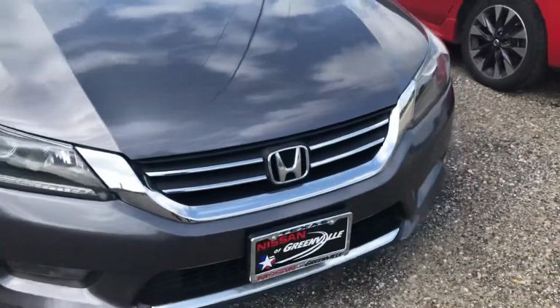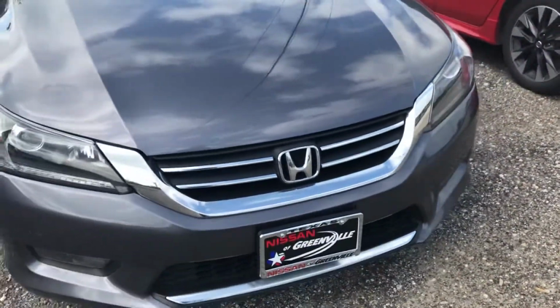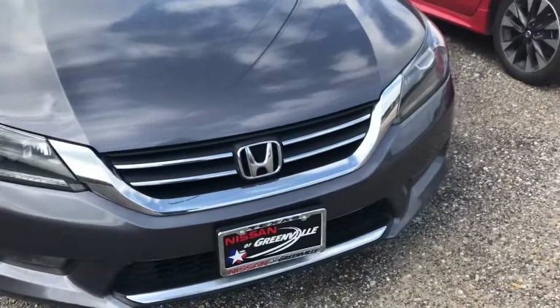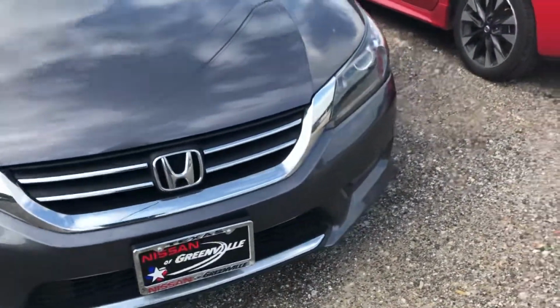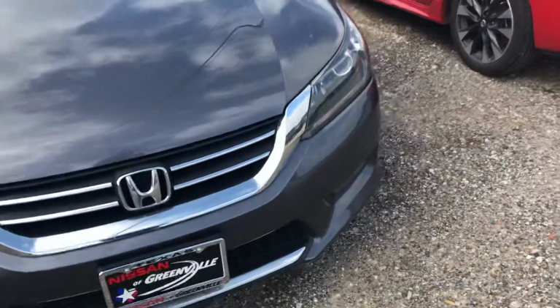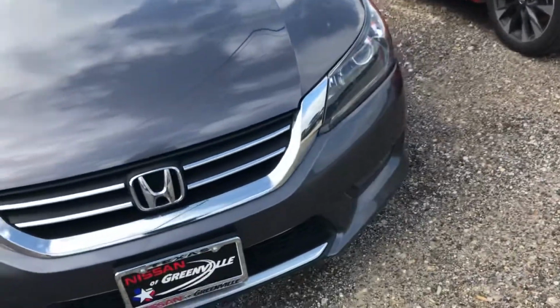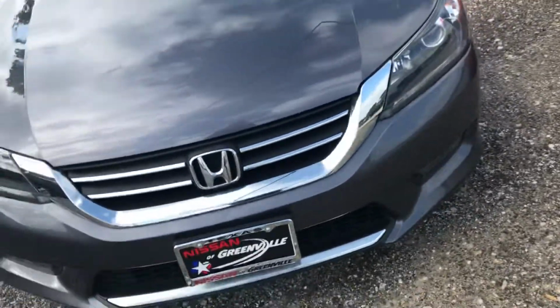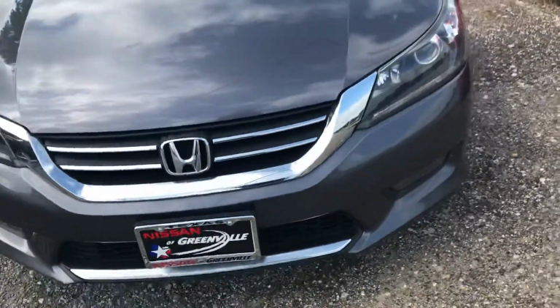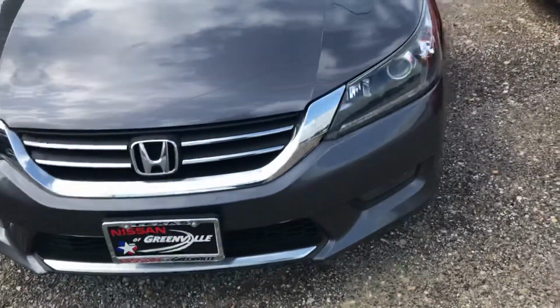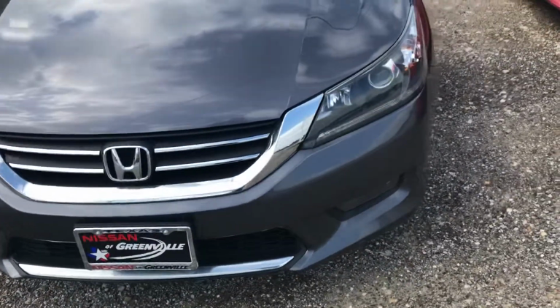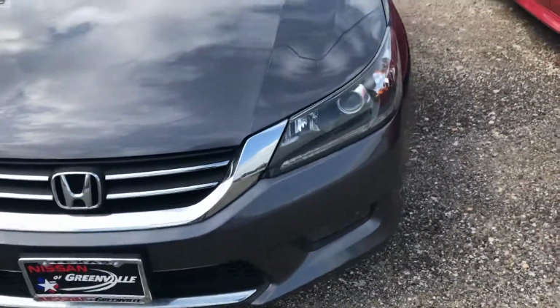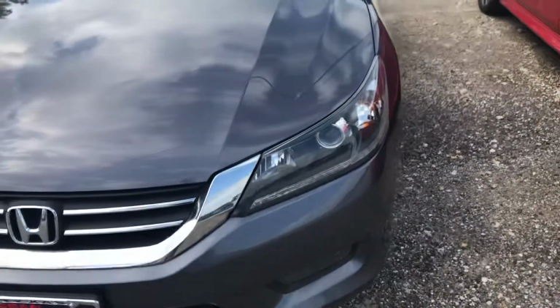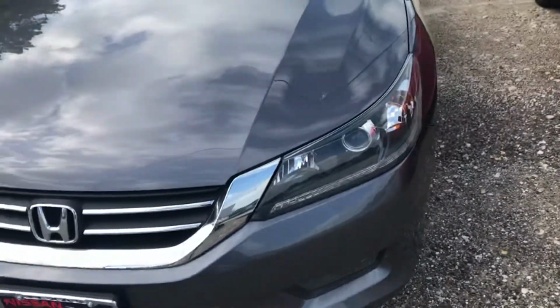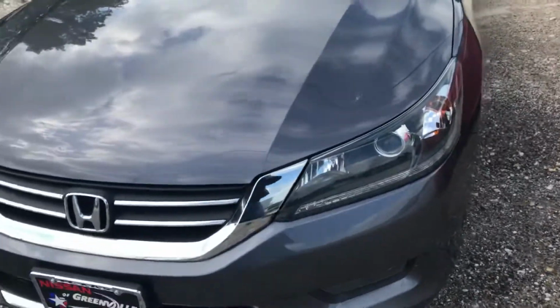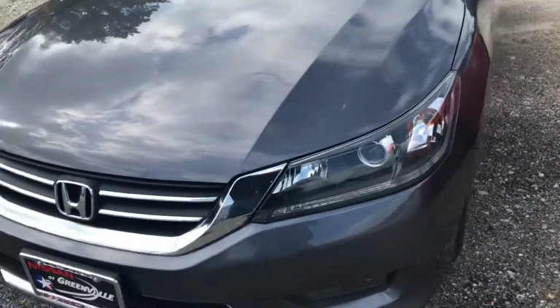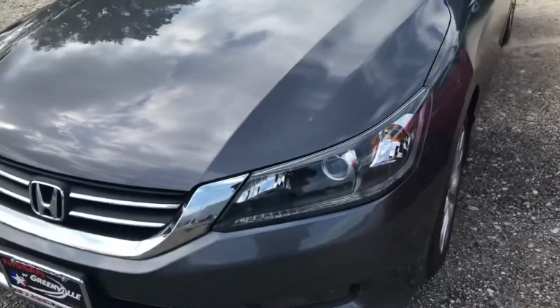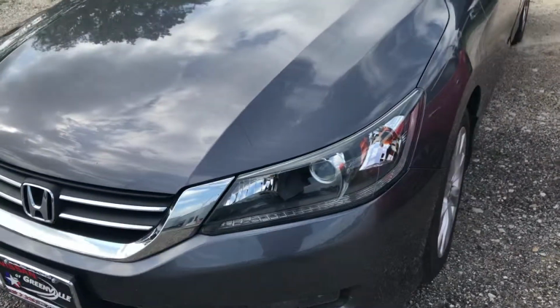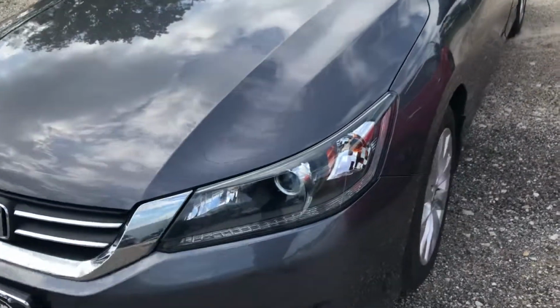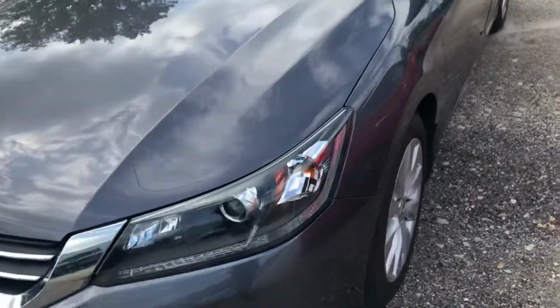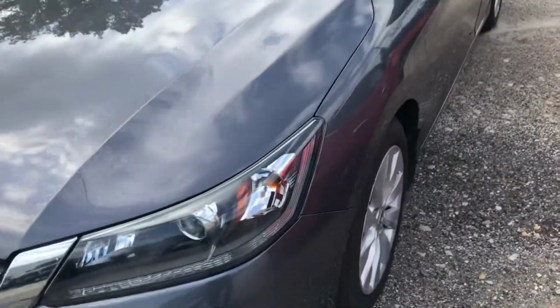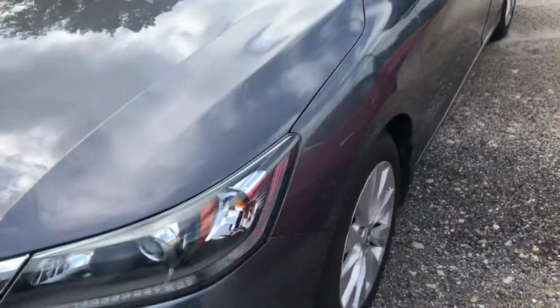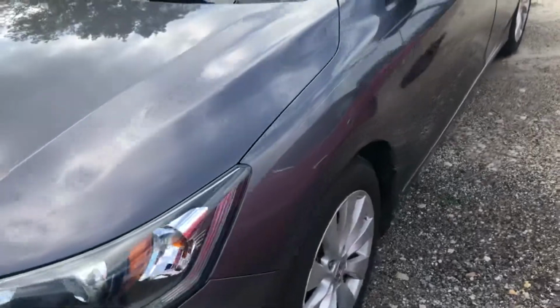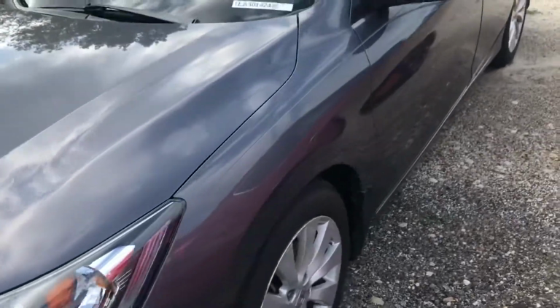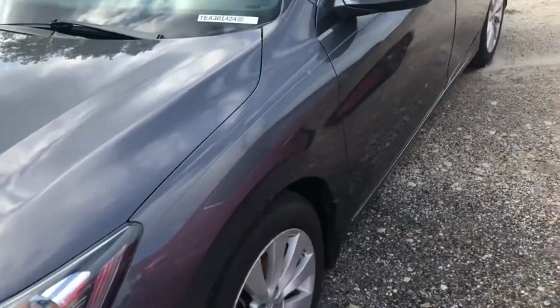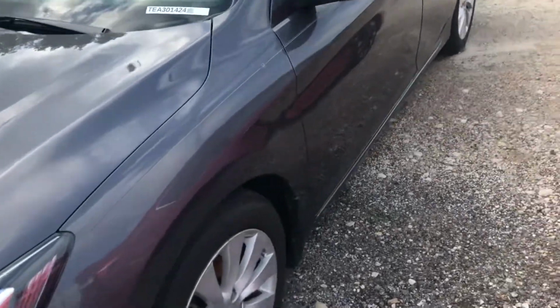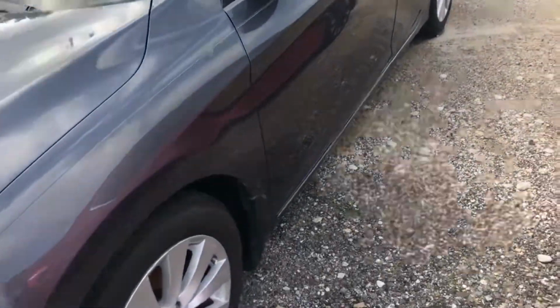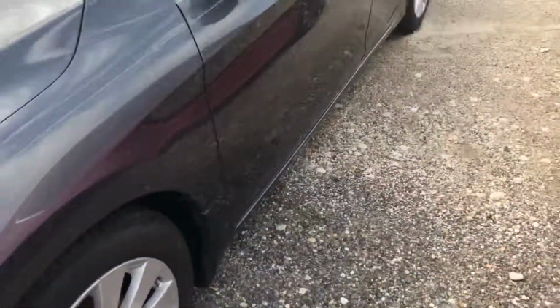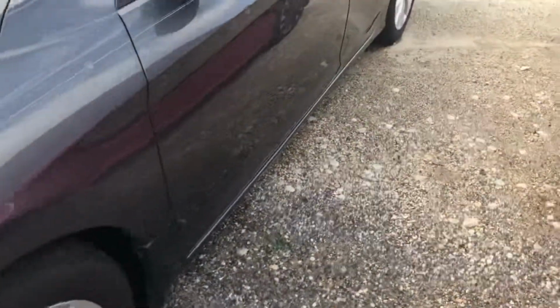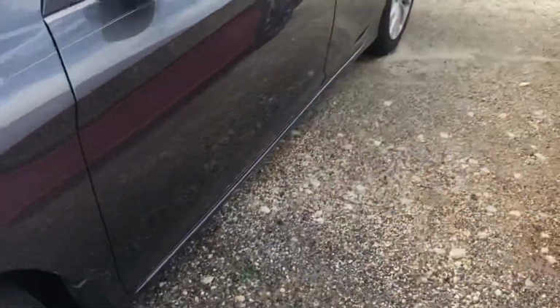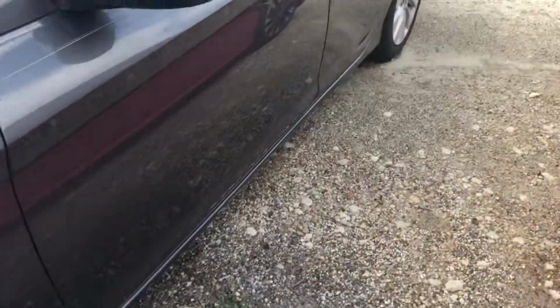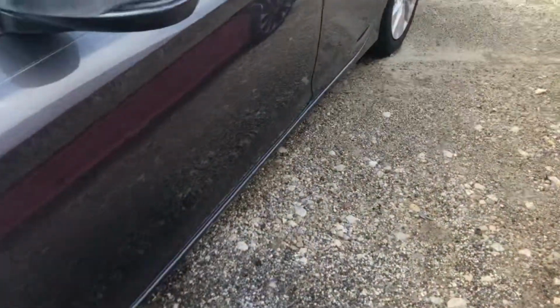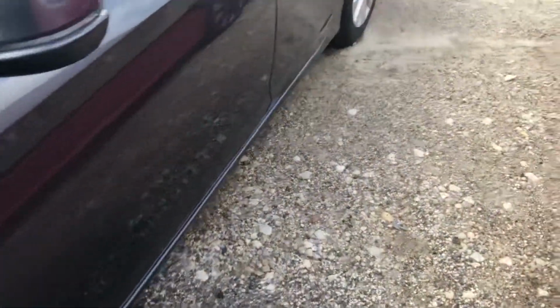The previous owners kept it in great shape — one Carfax owner, no accidents, clean Carfax. Everything you're going to want and need.